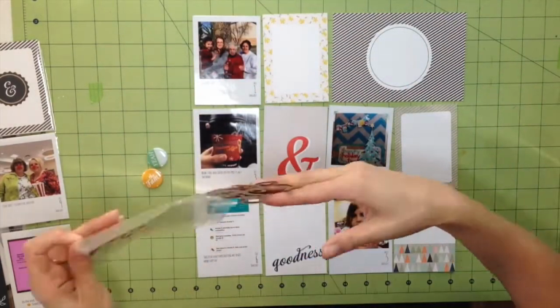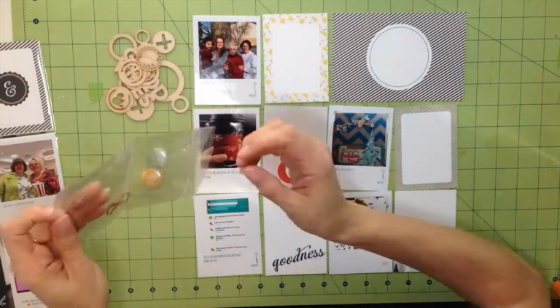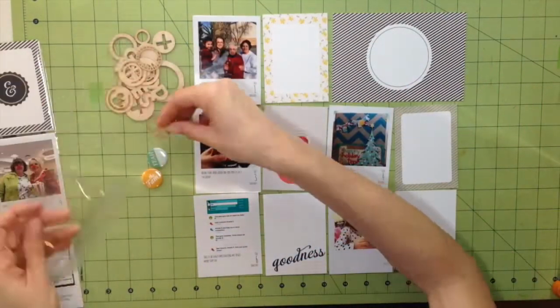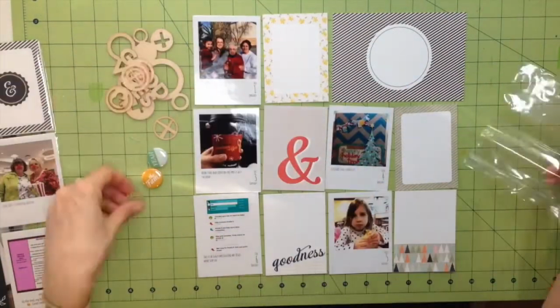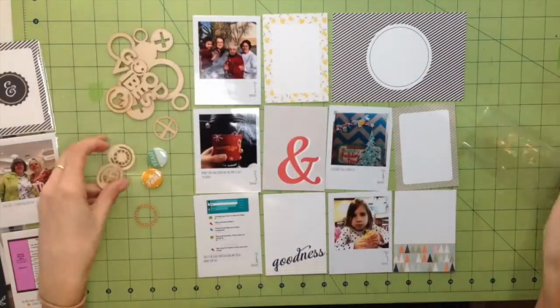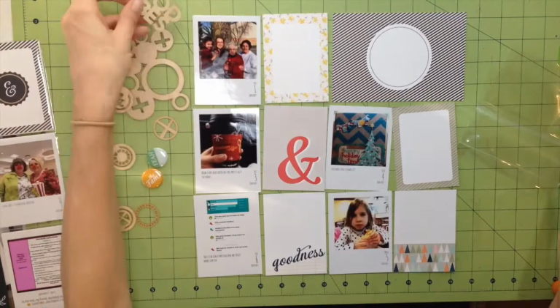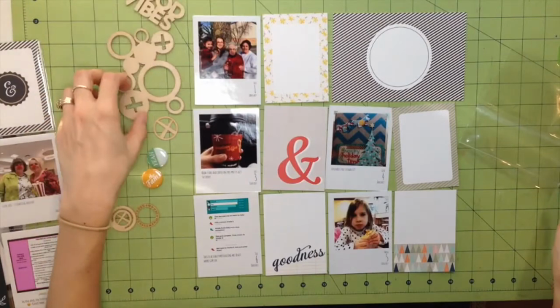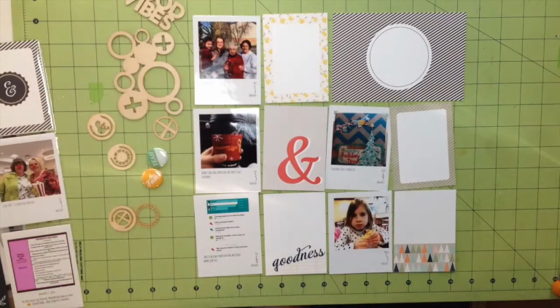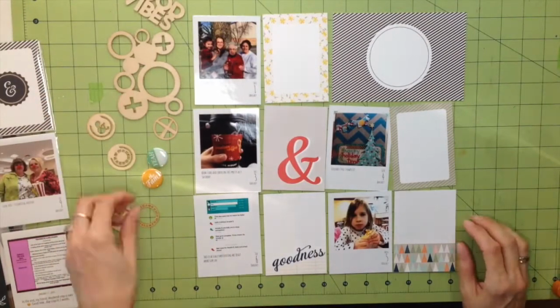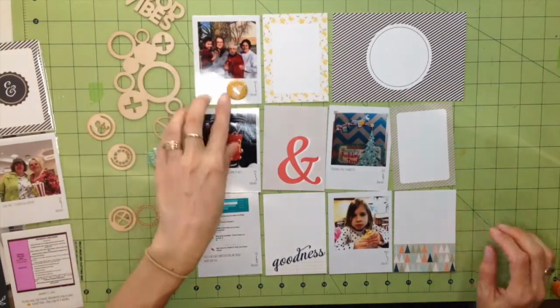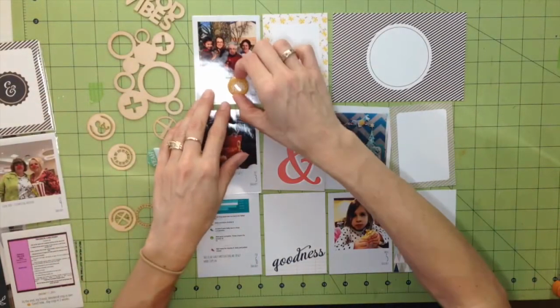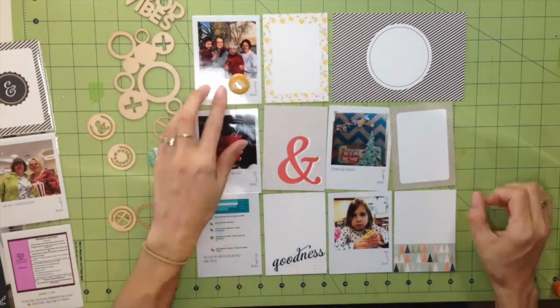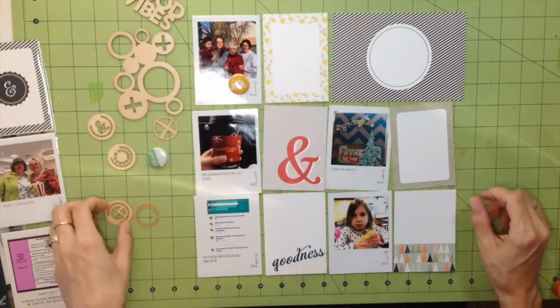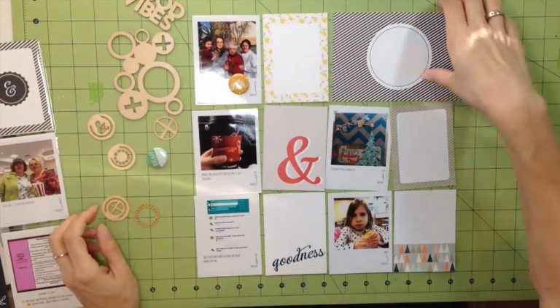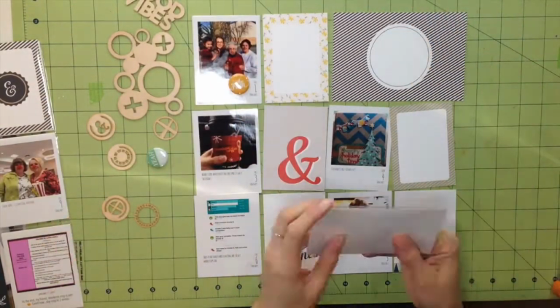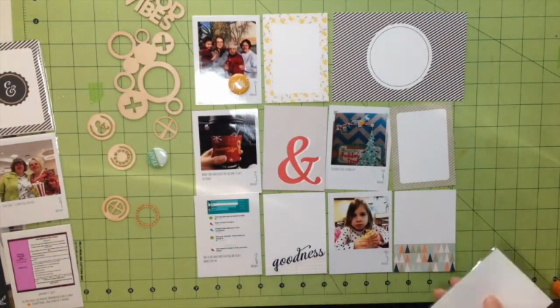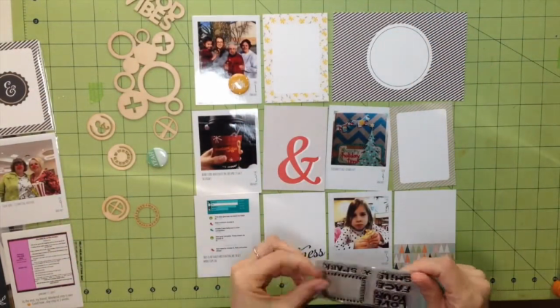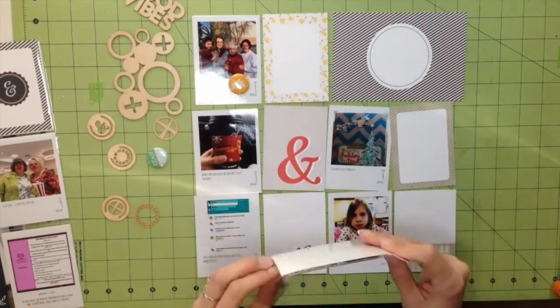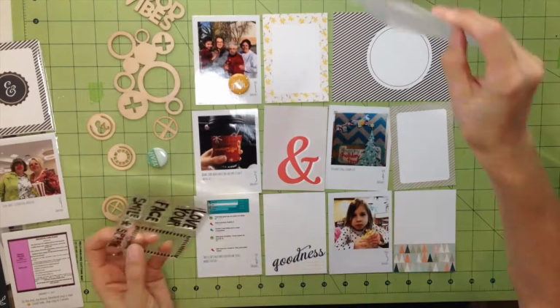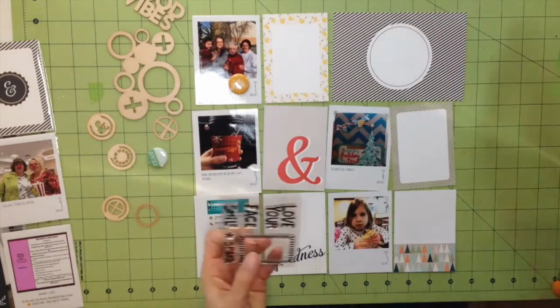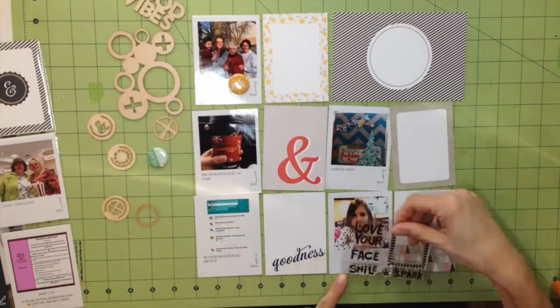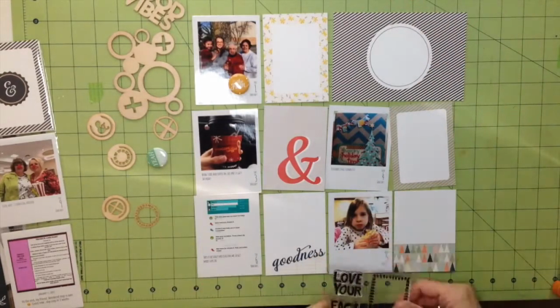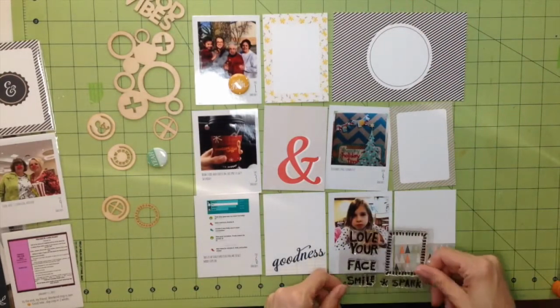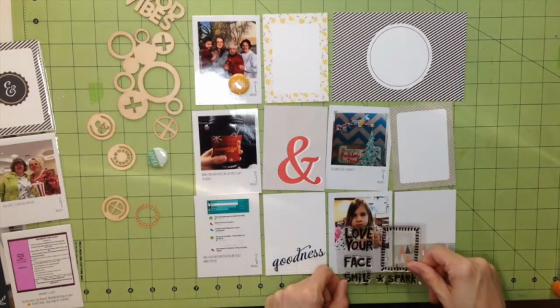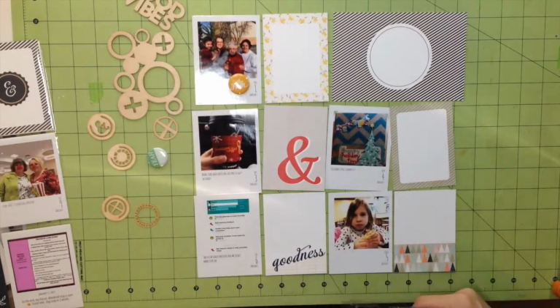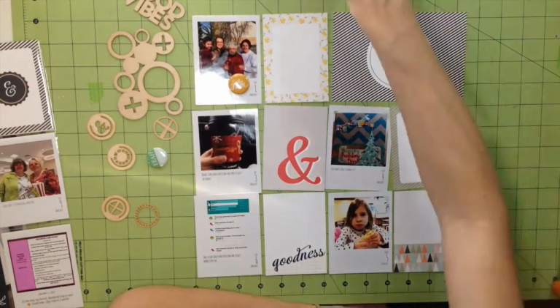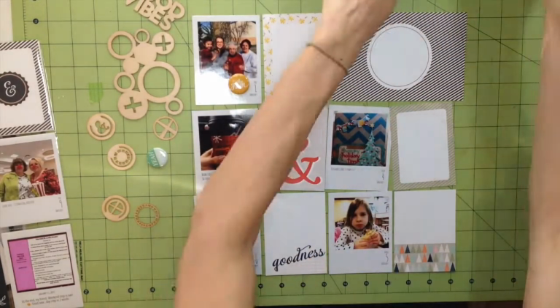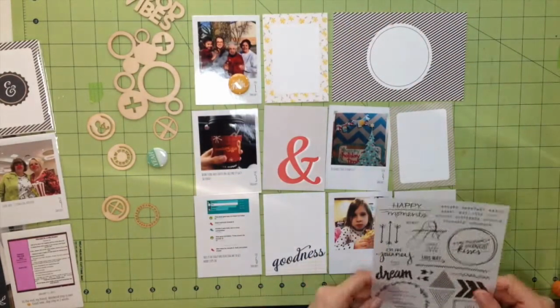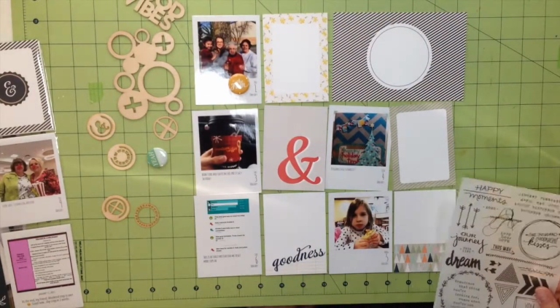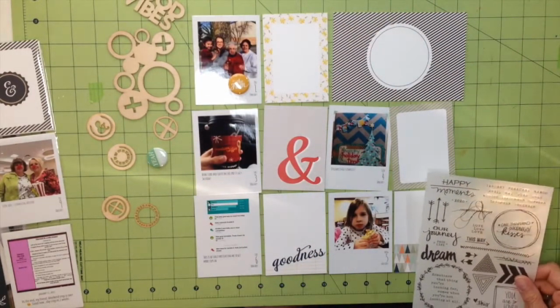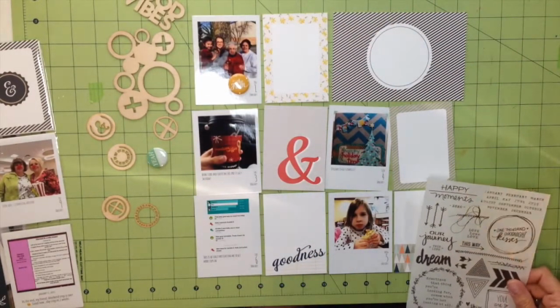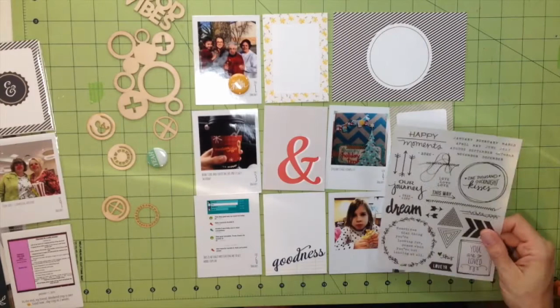I'm doing something a little bit different this year. Last year I used the regular — I can't remember which design letter it is — but it's the one with the four three-by-fours and then the four four-by-sixes on each page.